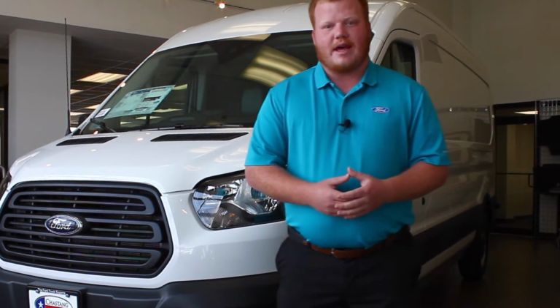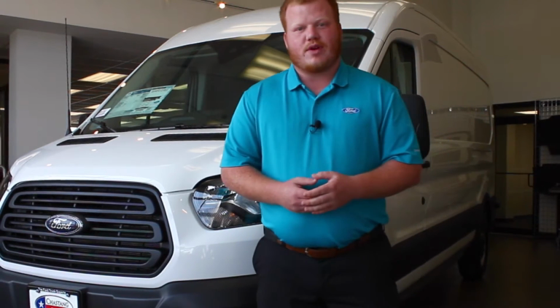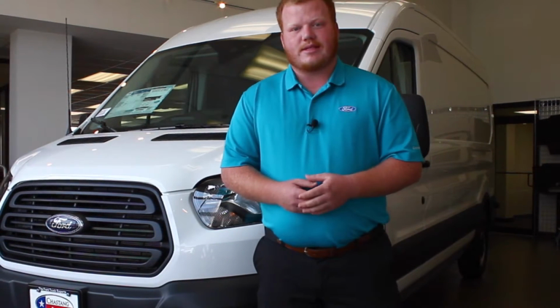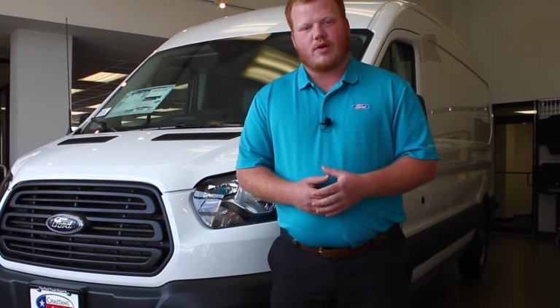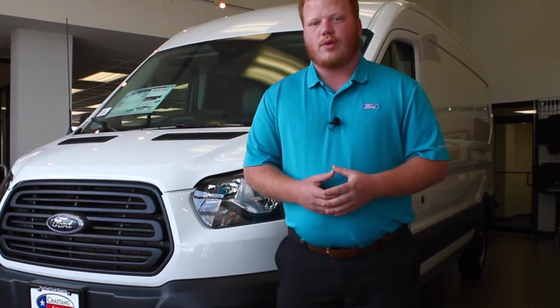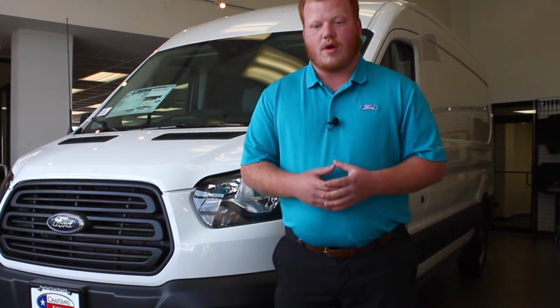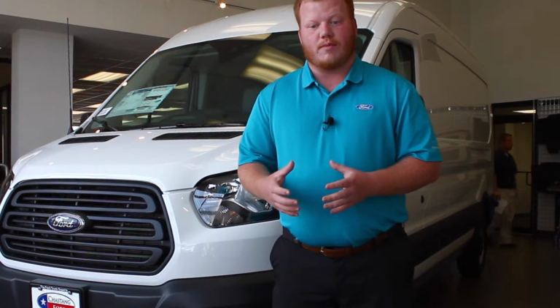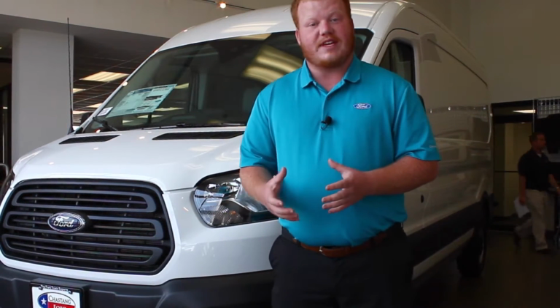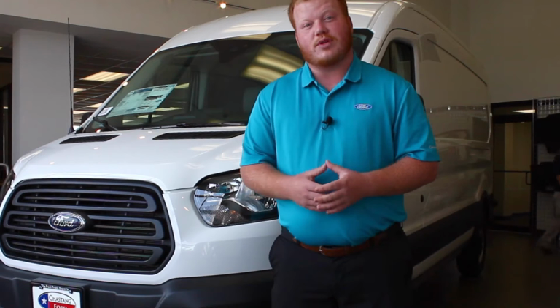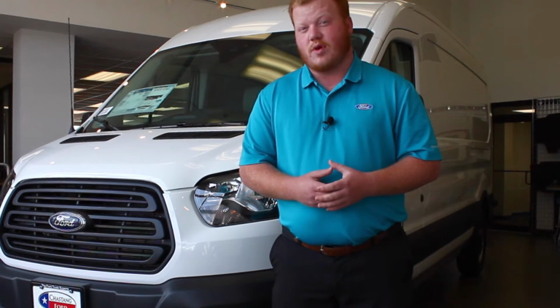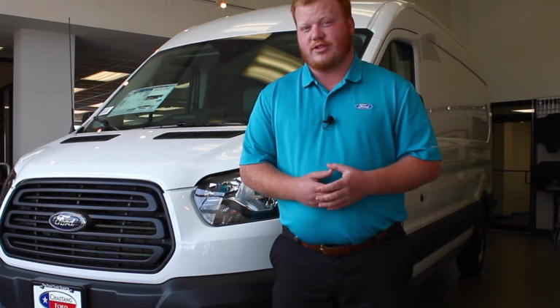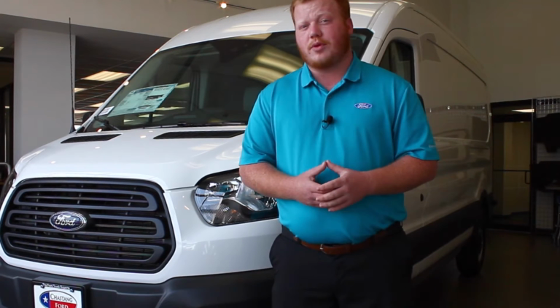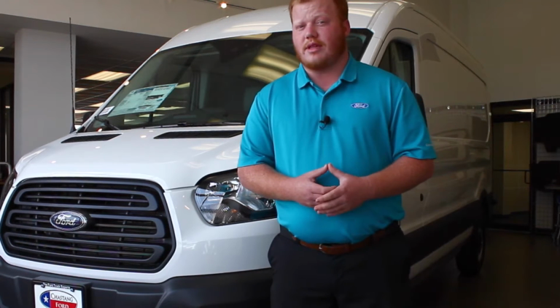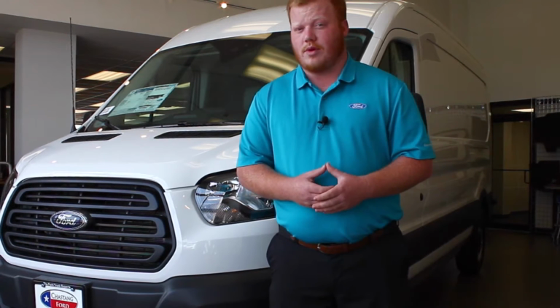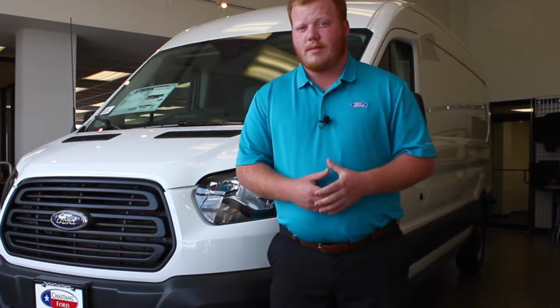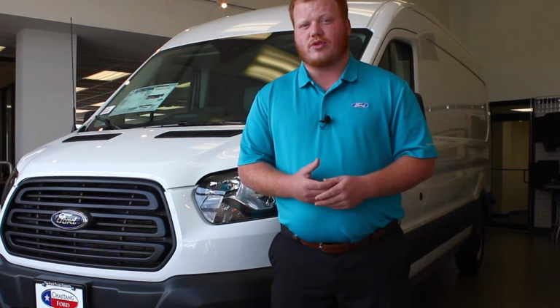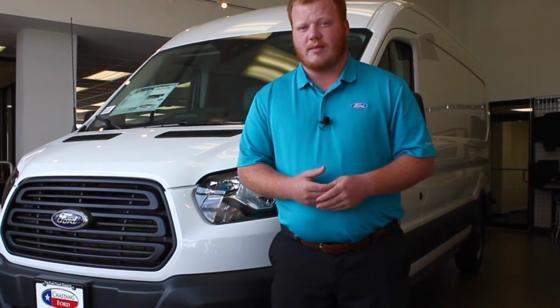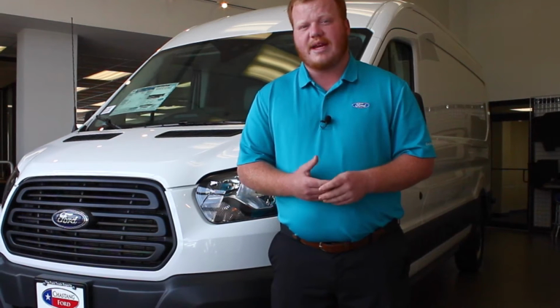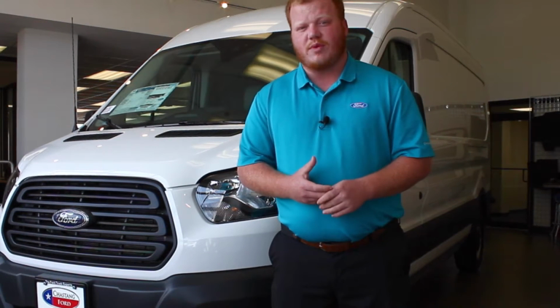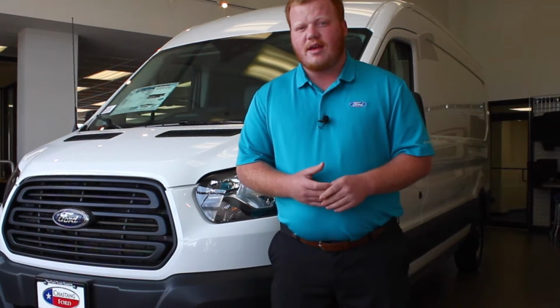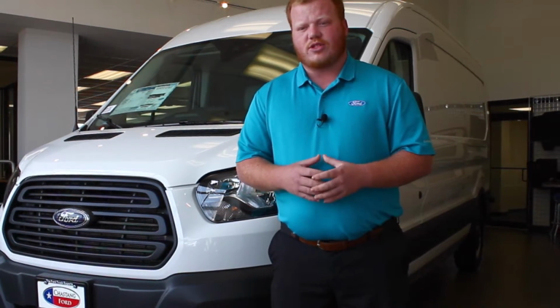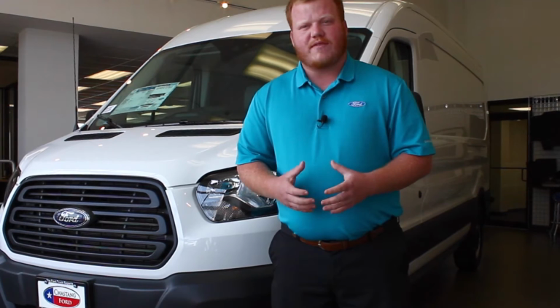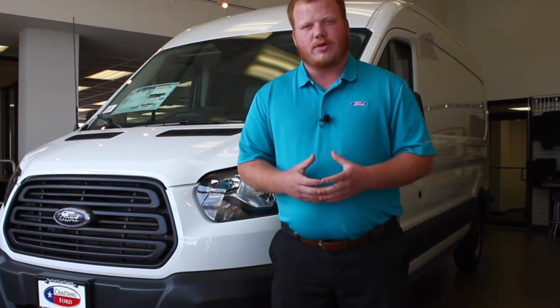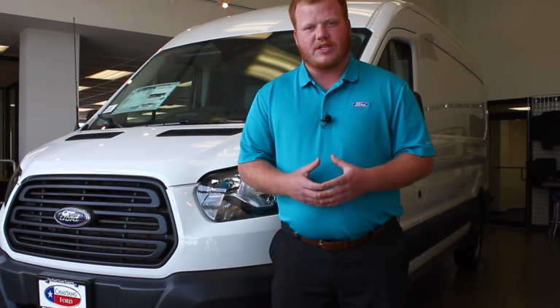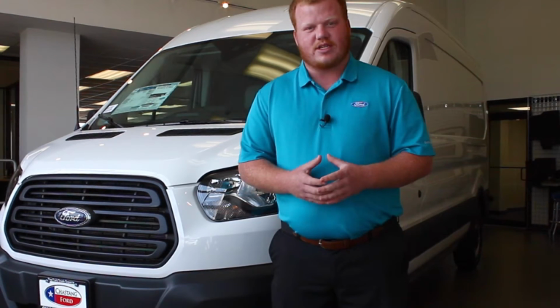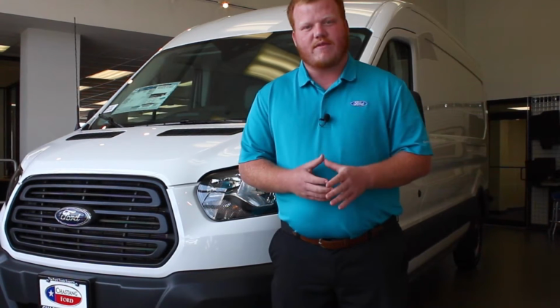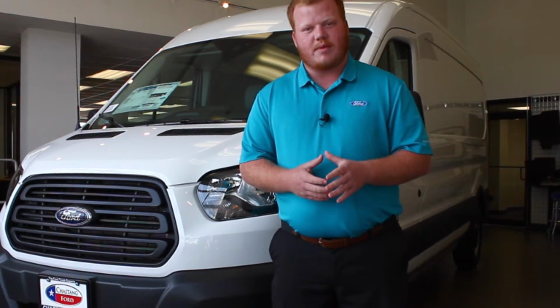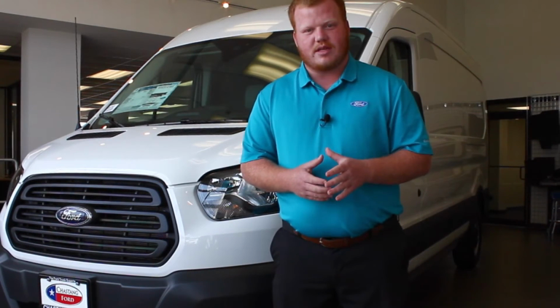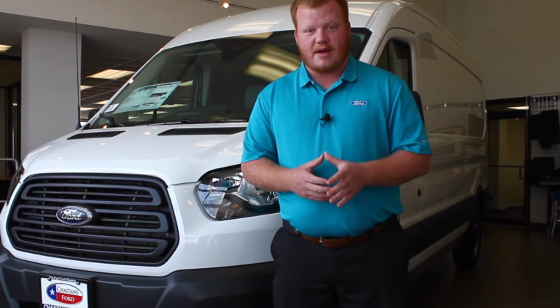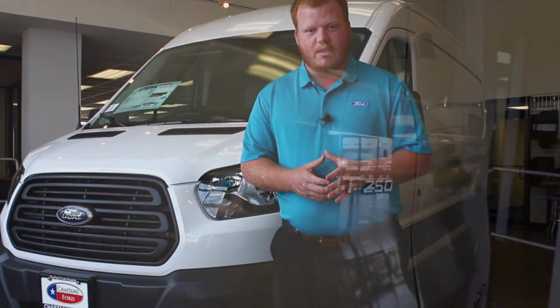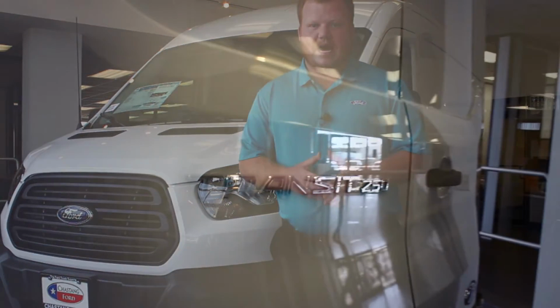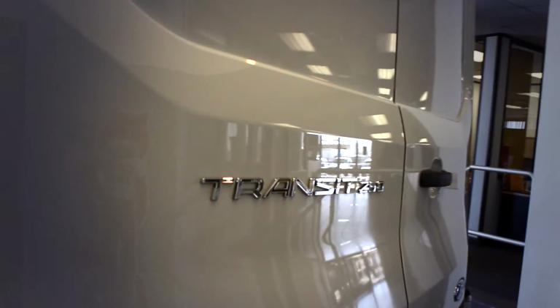These Transits are currently holding over 57% of the market share, so people are using them and driving them. What makes them unique is there are so many different ways you can build these Transits to where every type of business out there finds them applicable.